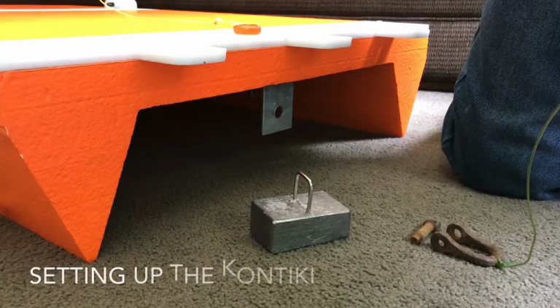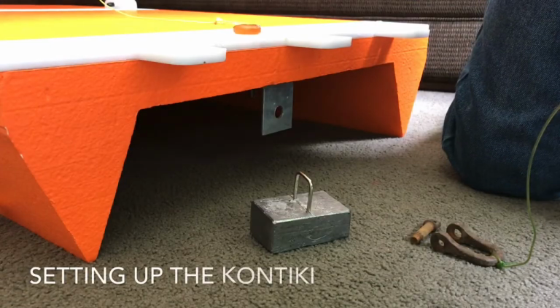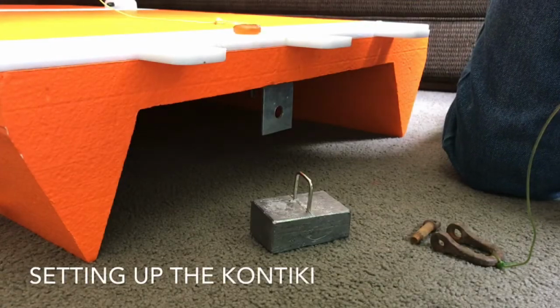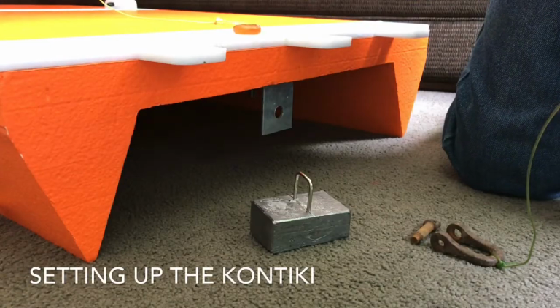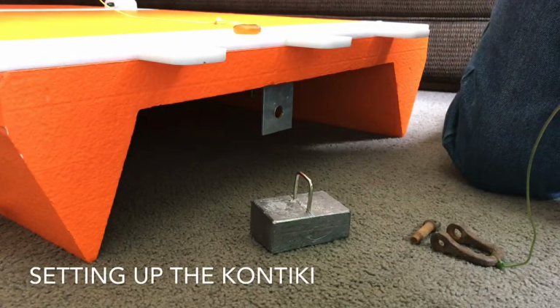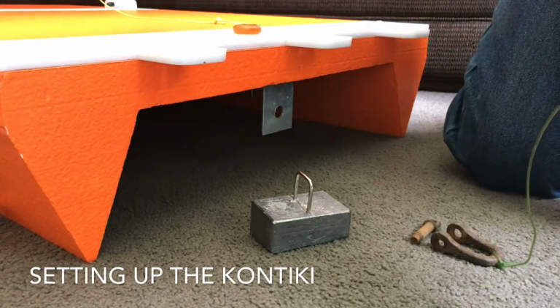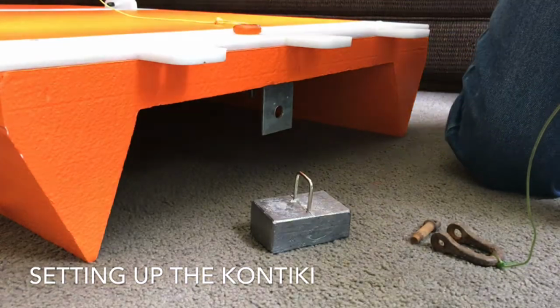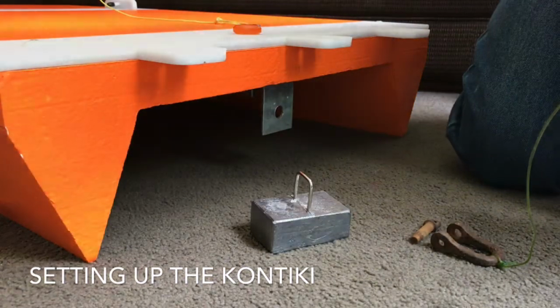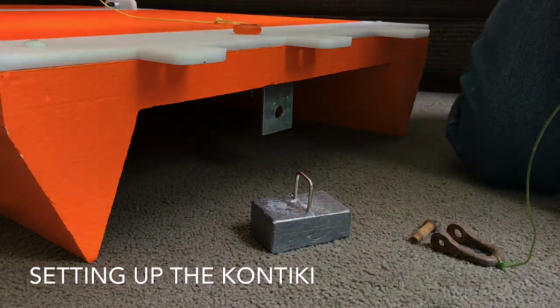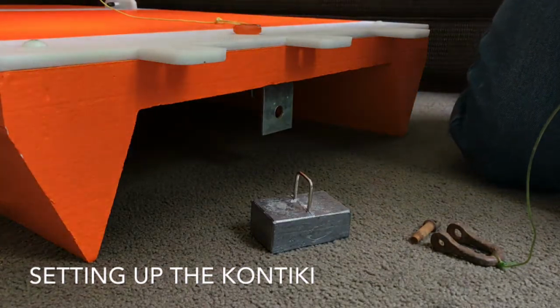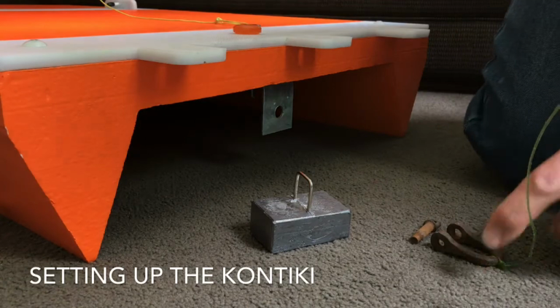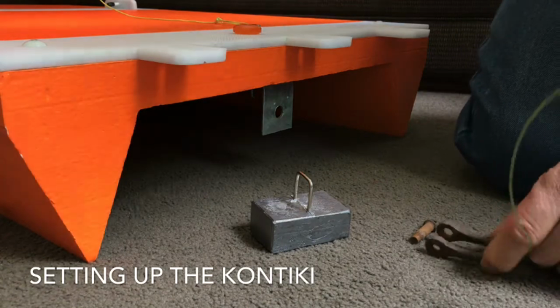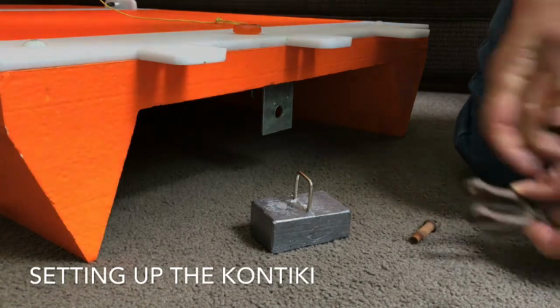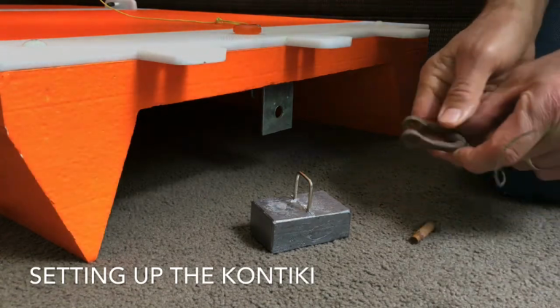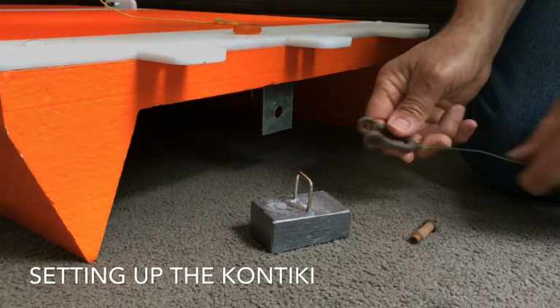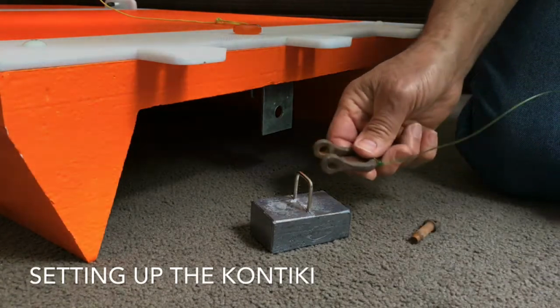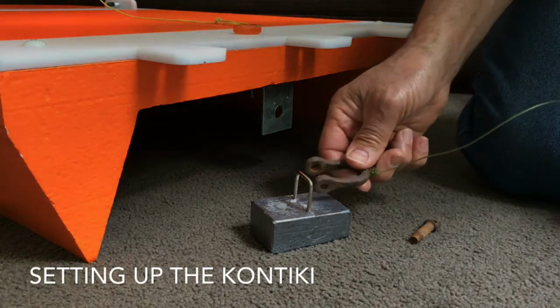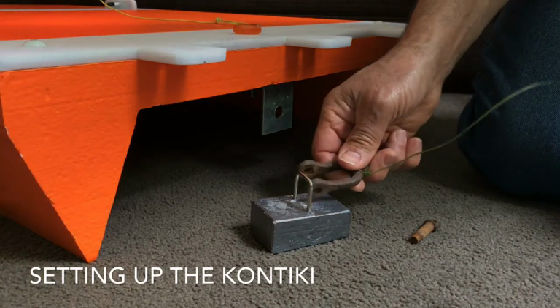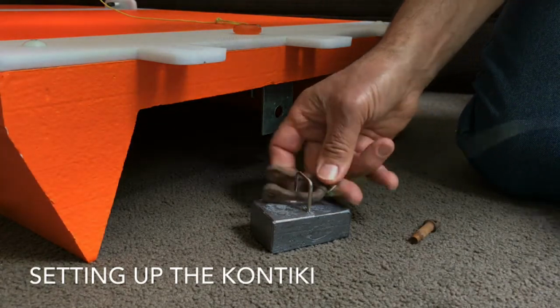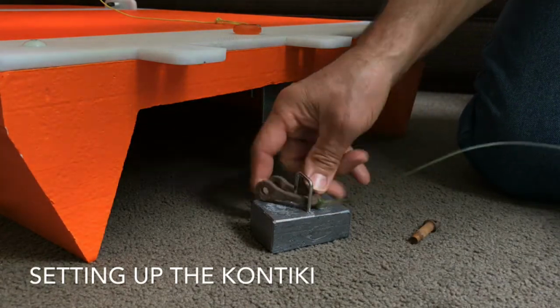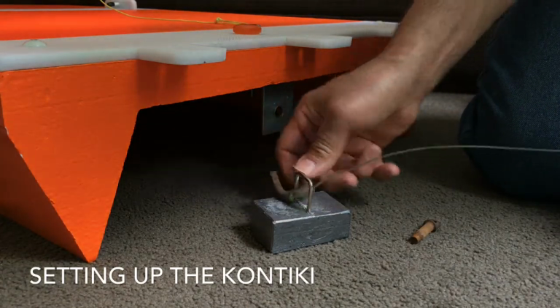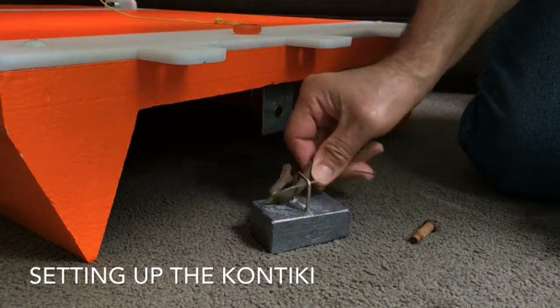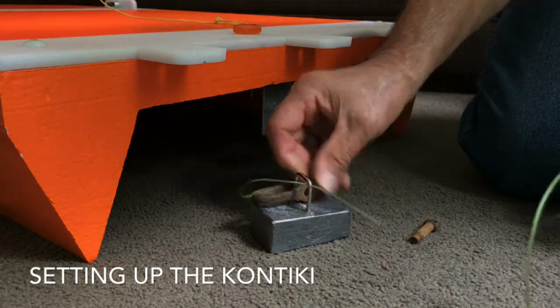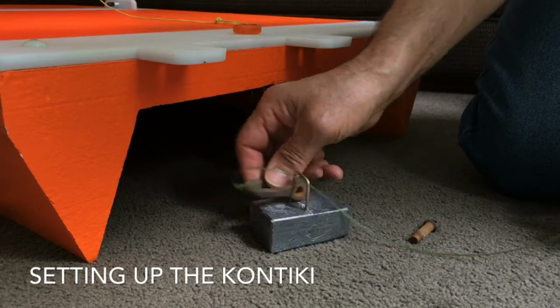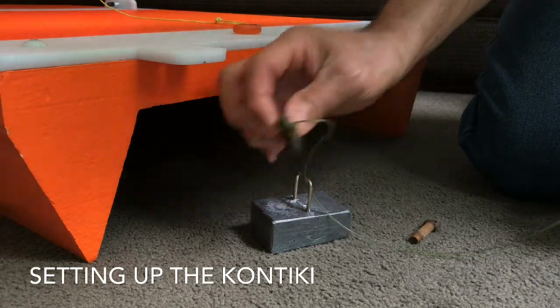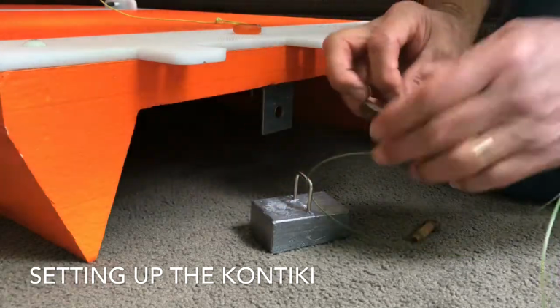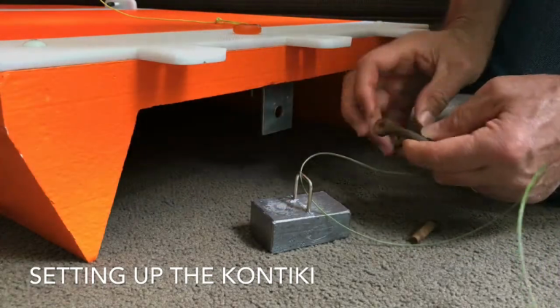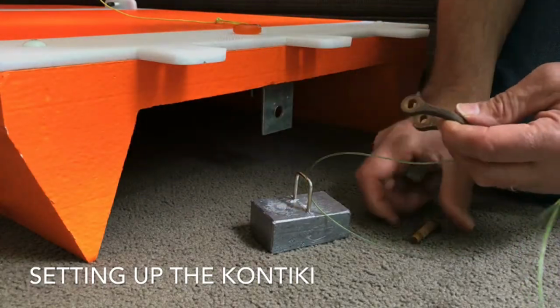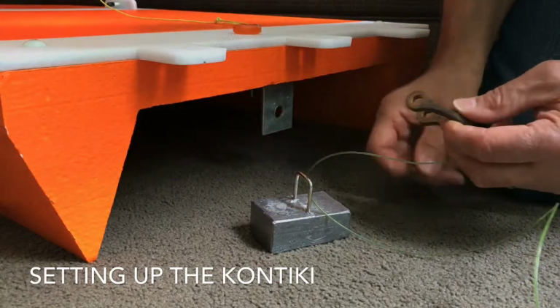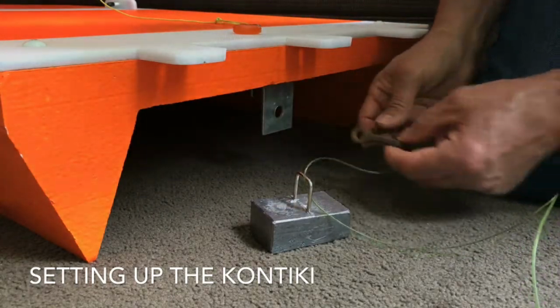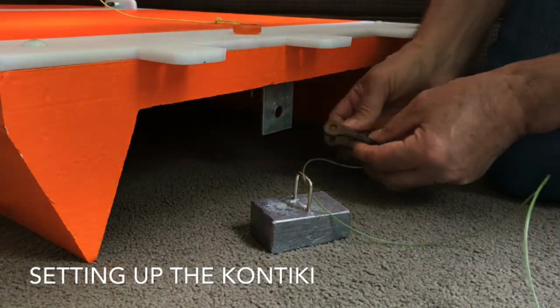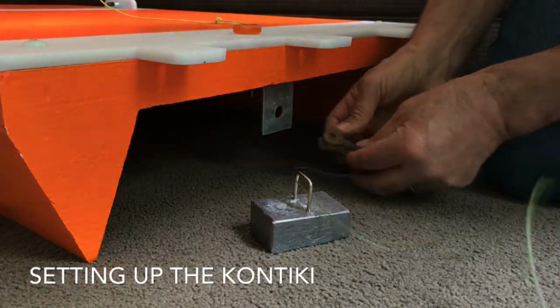Setting up your kontiki is really easy. First of all you need to run your kontiki line, pass your D-link through the weight and then attach it to the back of the kontiki.